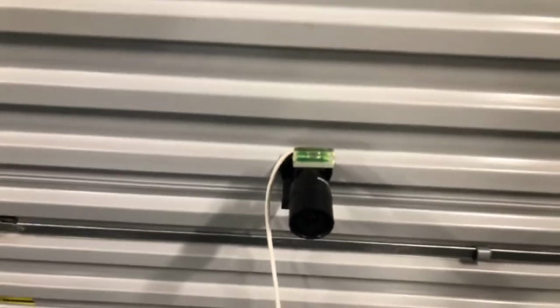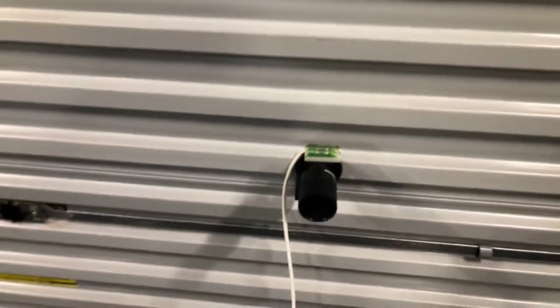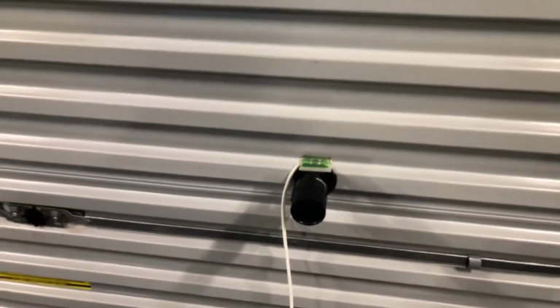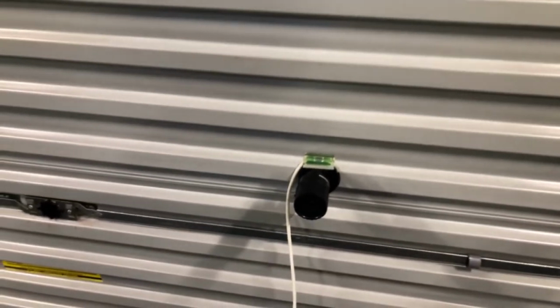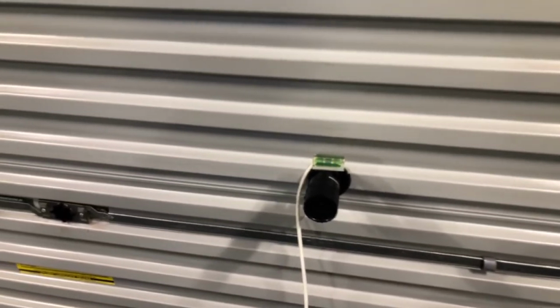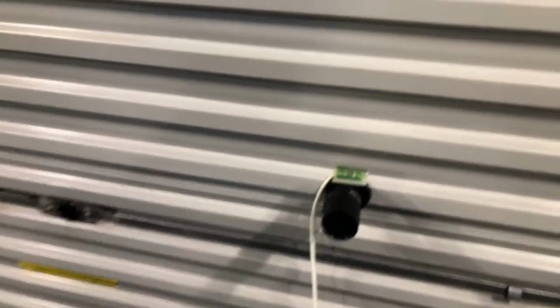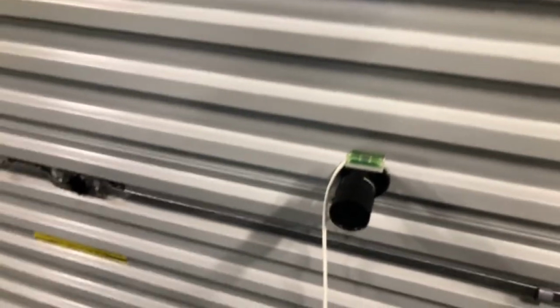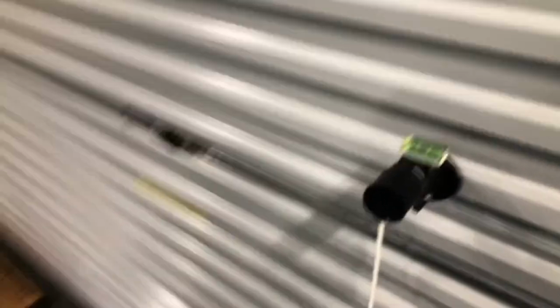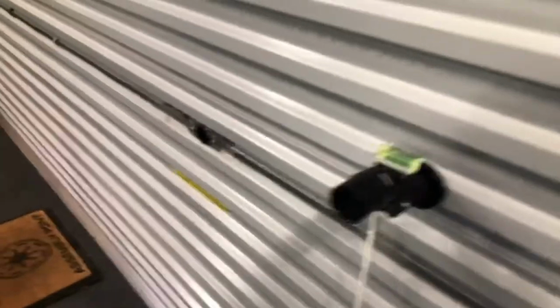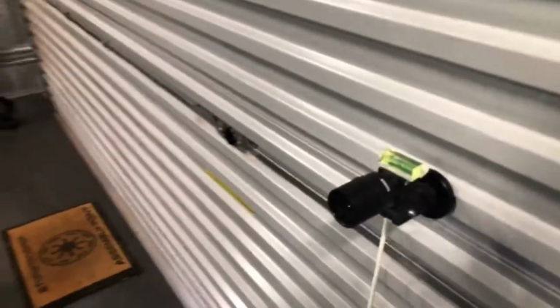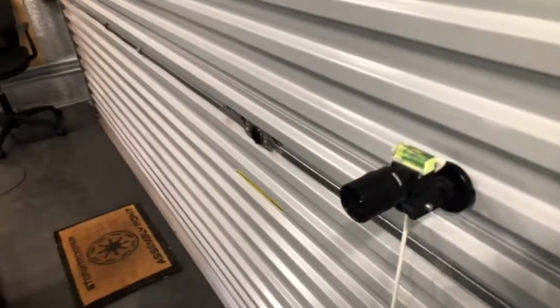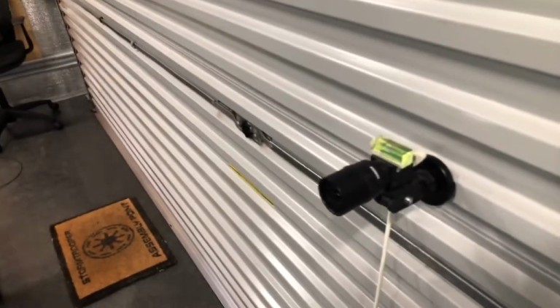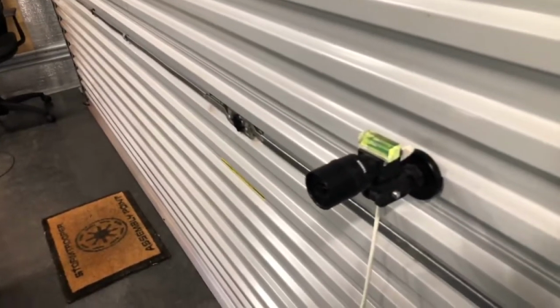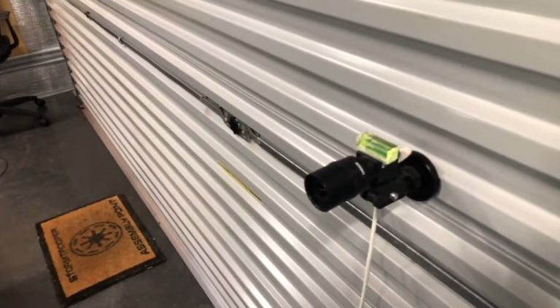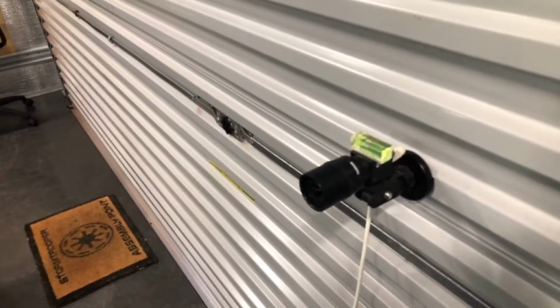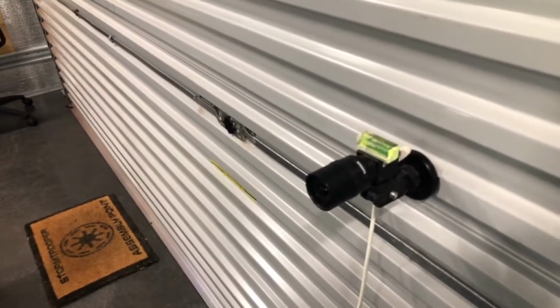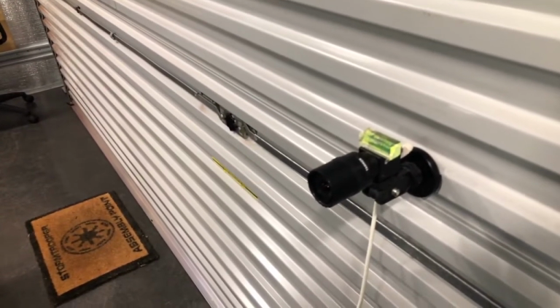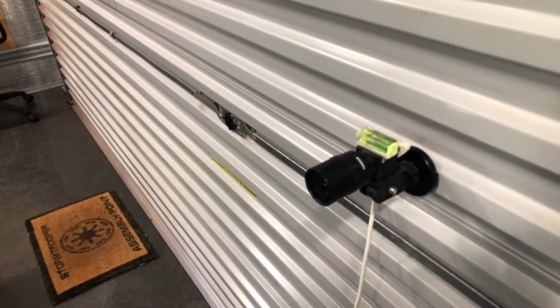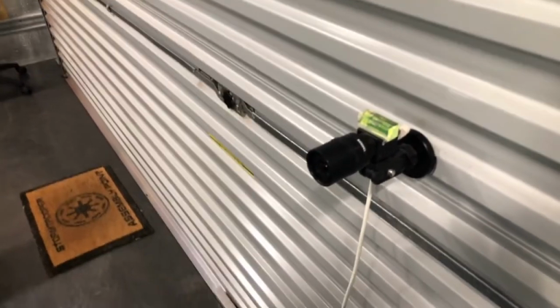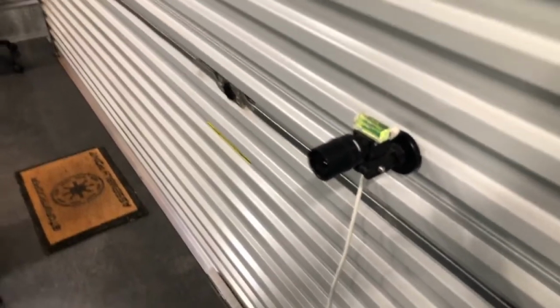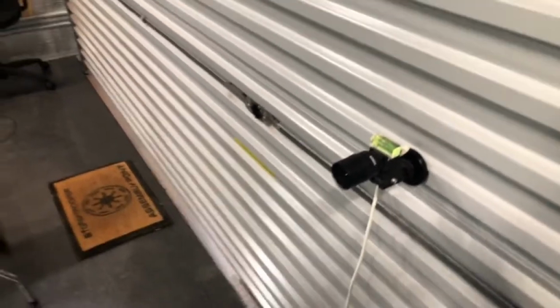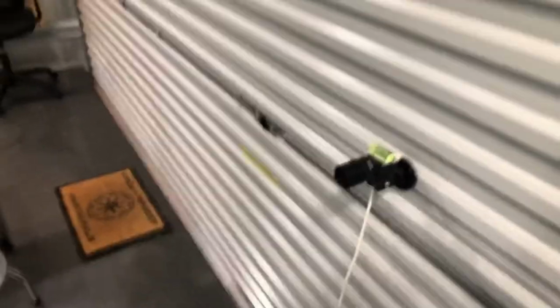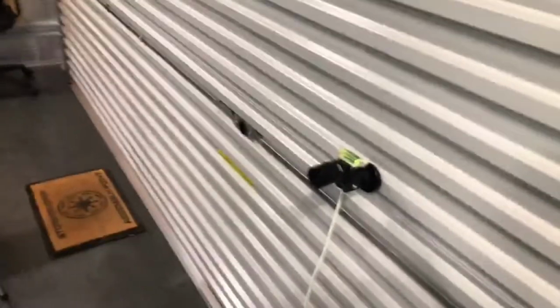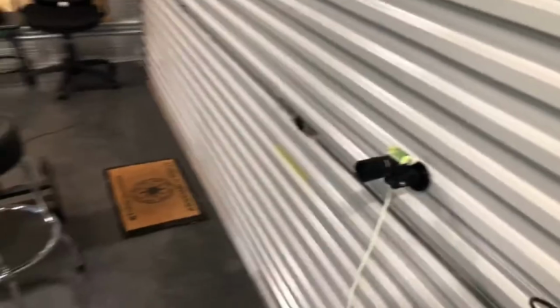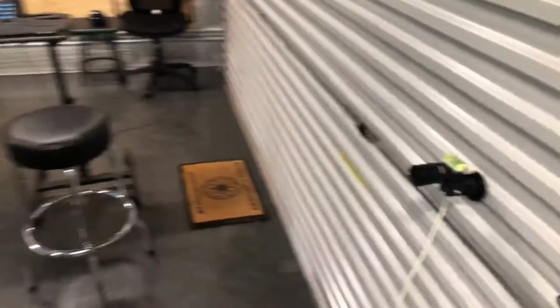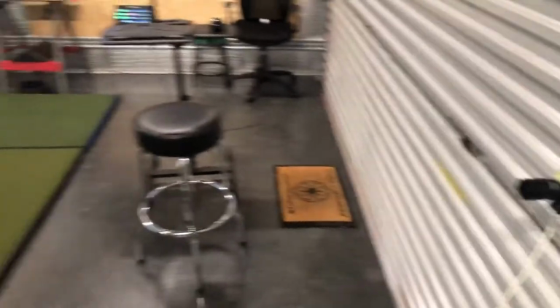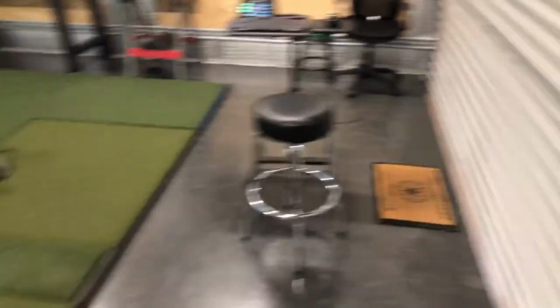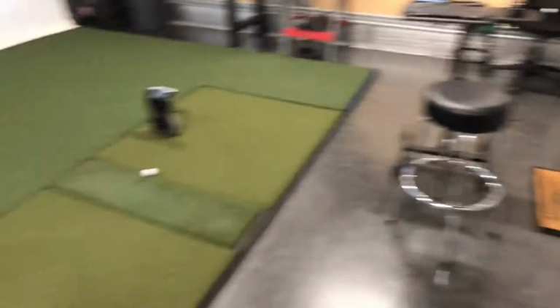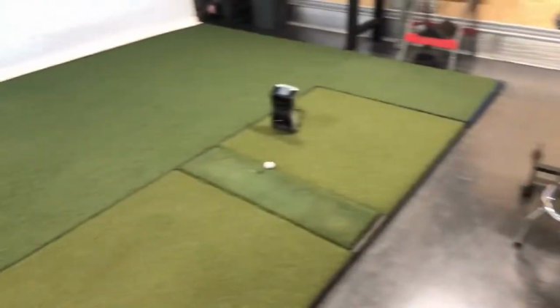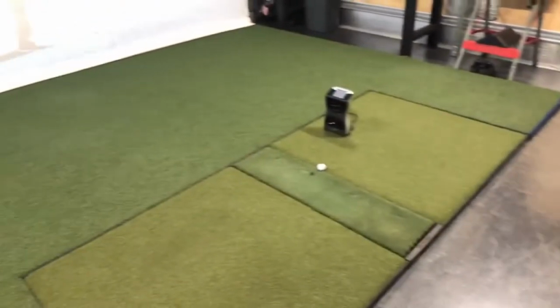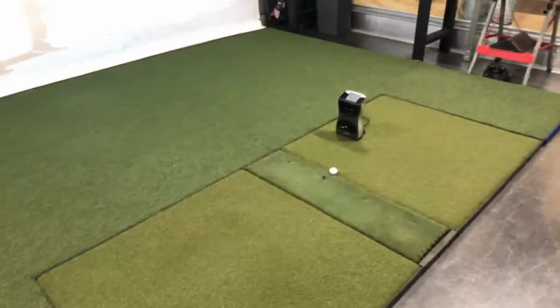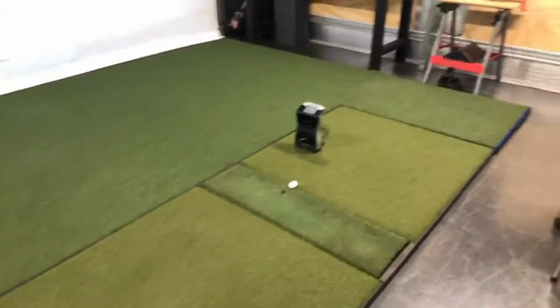My camera is always at the same angle, same height, and always nice and level. This is my down-the-line camera that I would typically use in my sim bay.